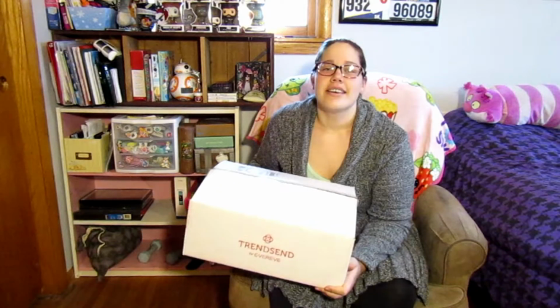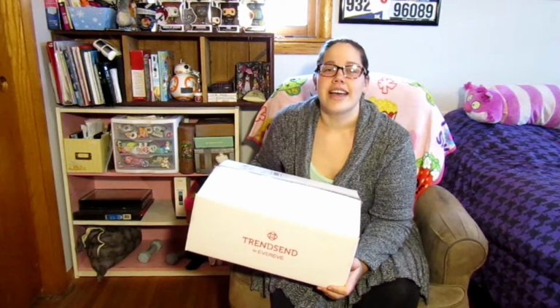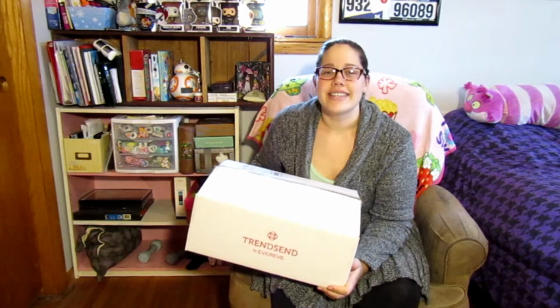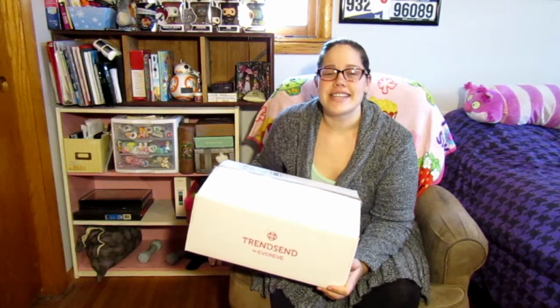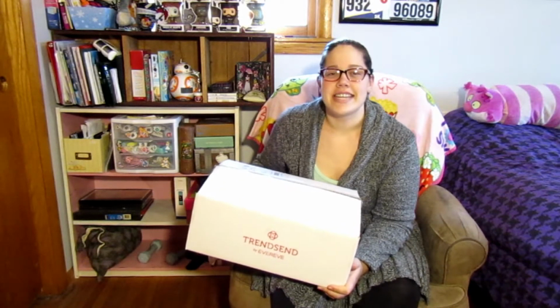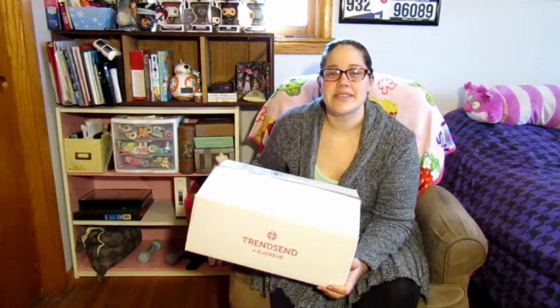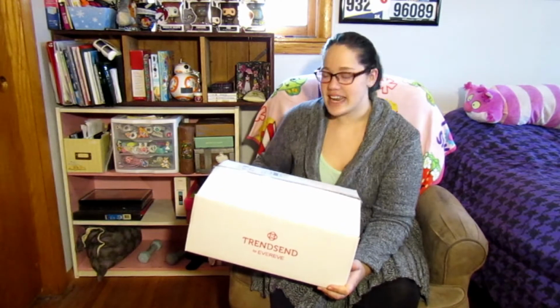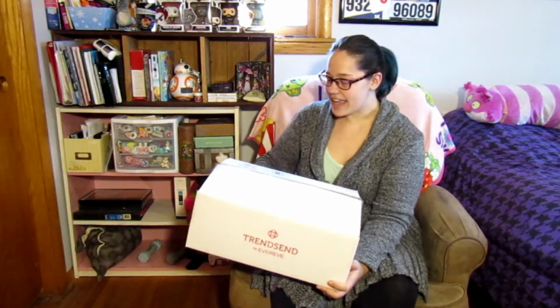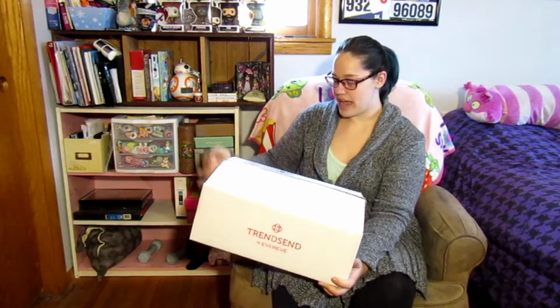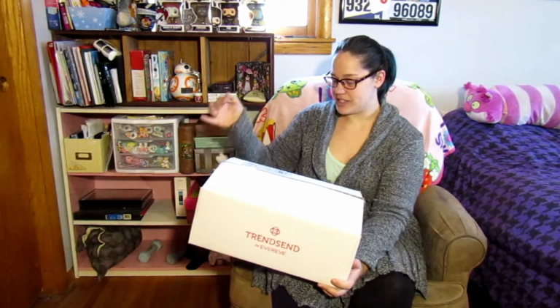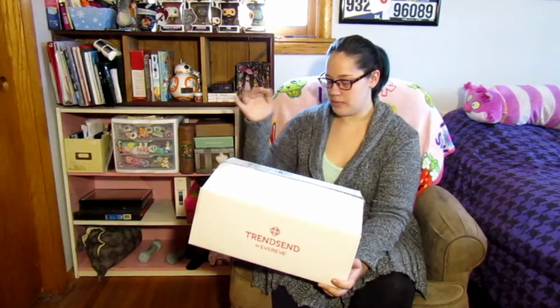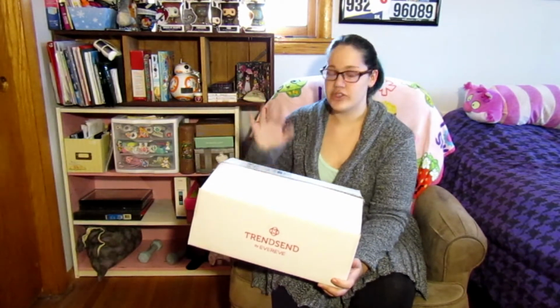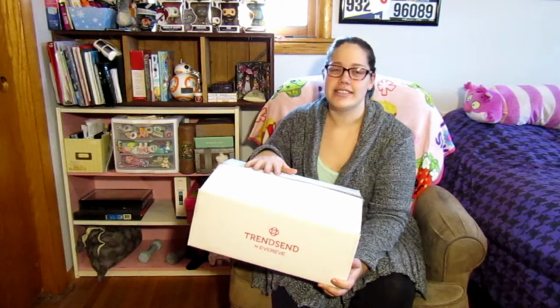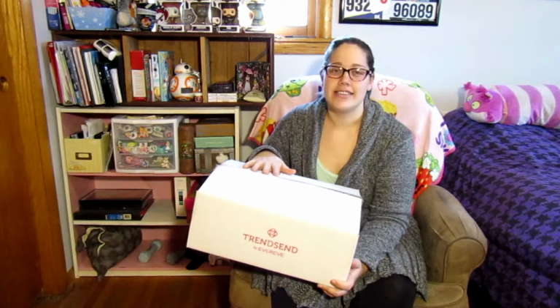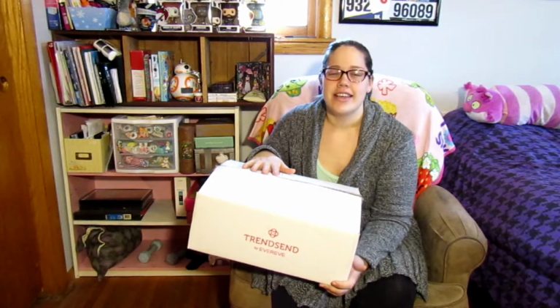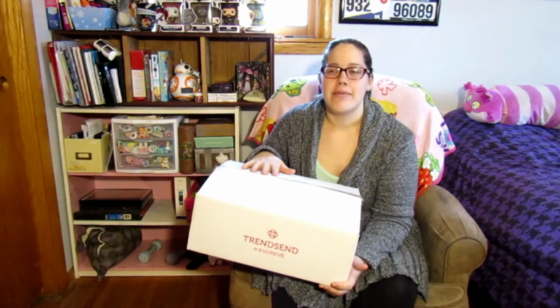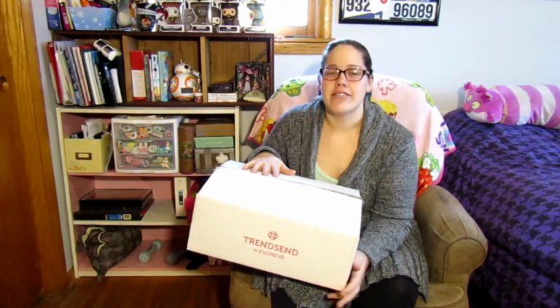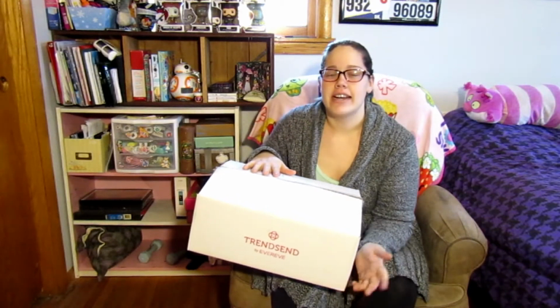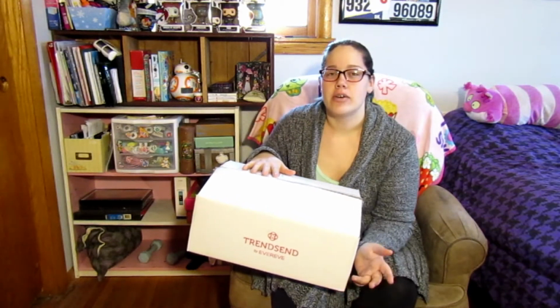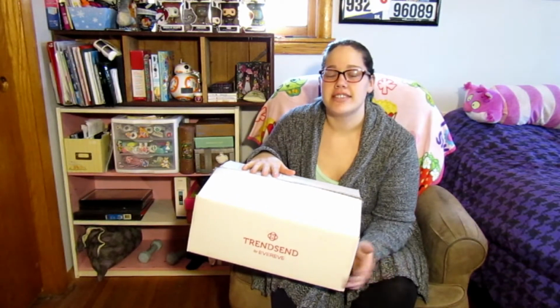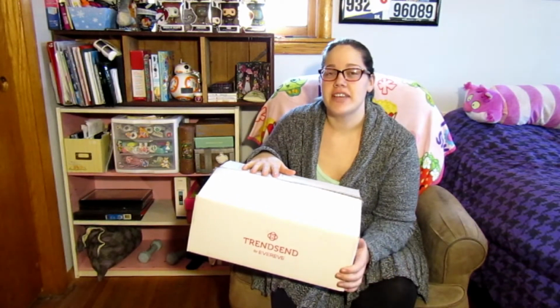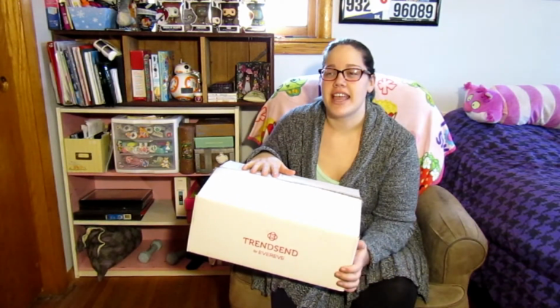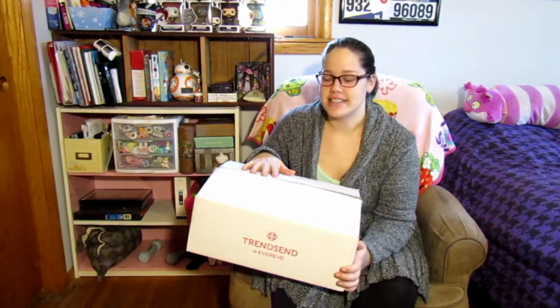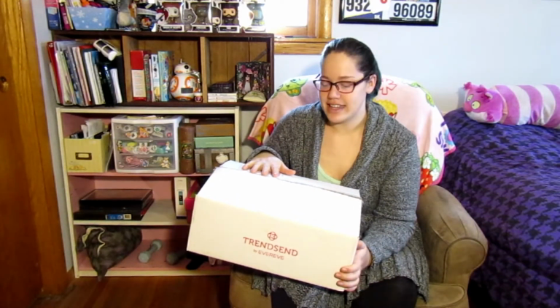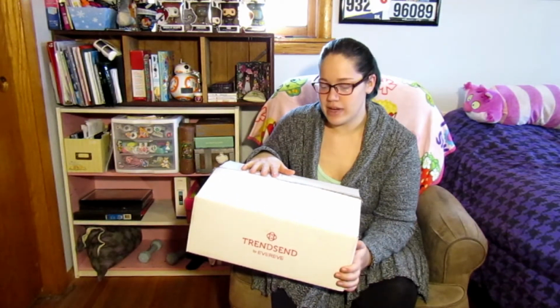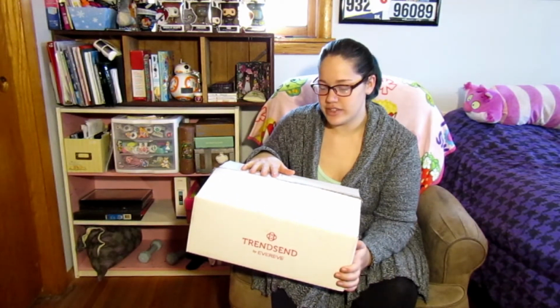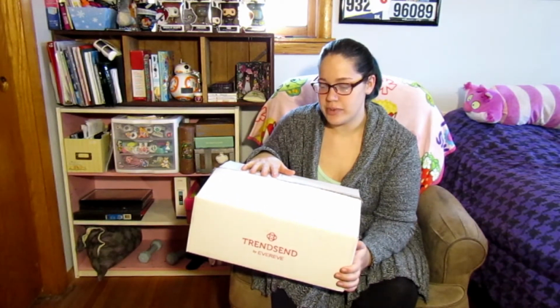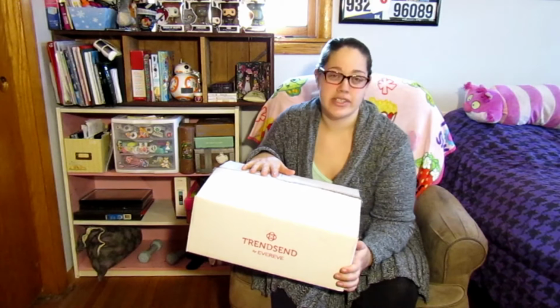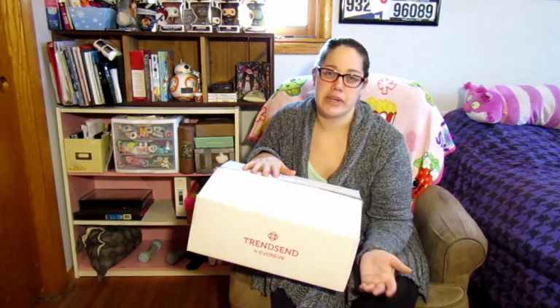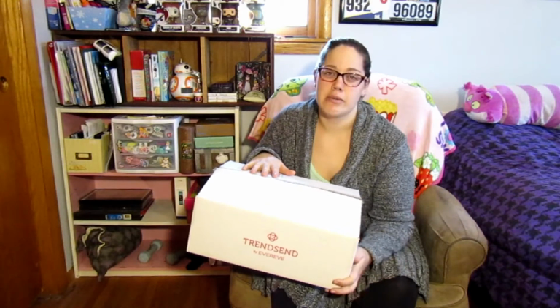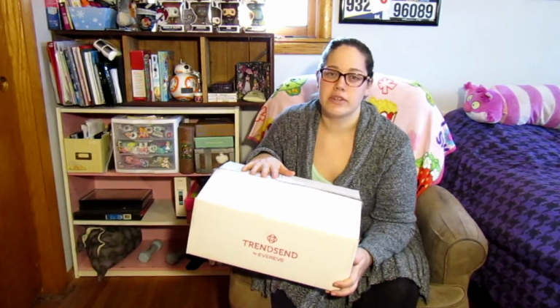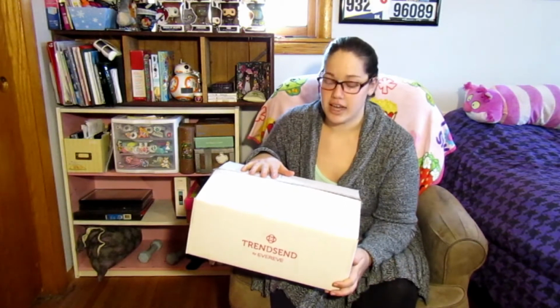Hi guys, AJ here. So today I got a package from Trendsend. I have tried out Stitch Fix and I decided that I wanted to be able to compare a couple different kinds.